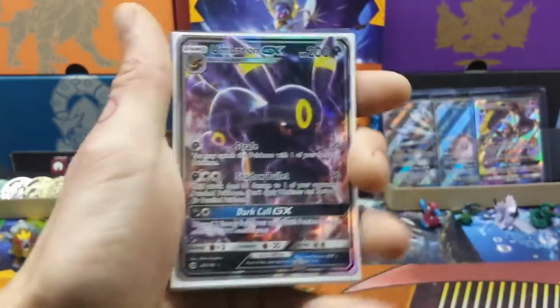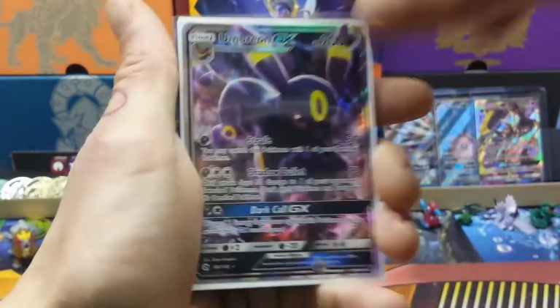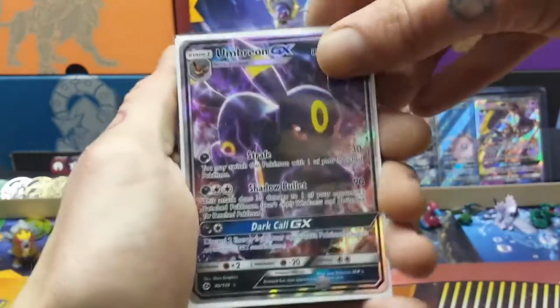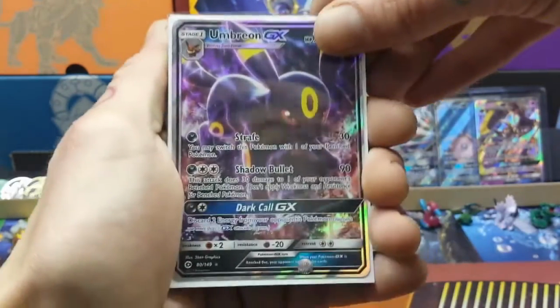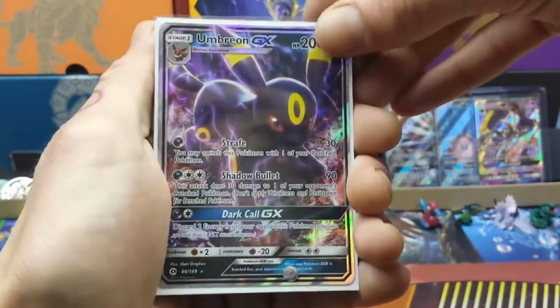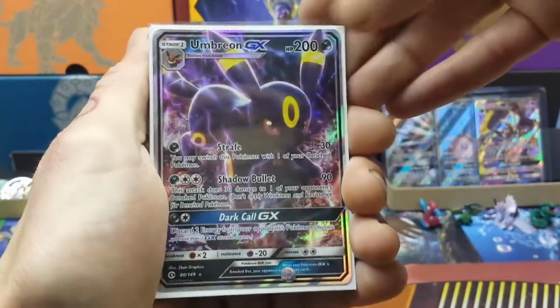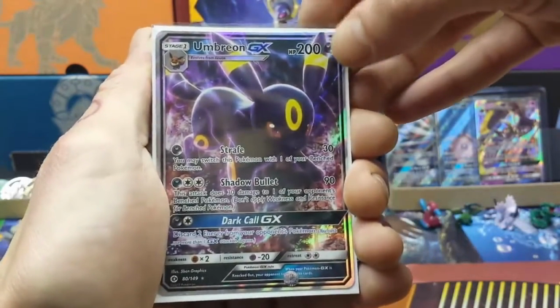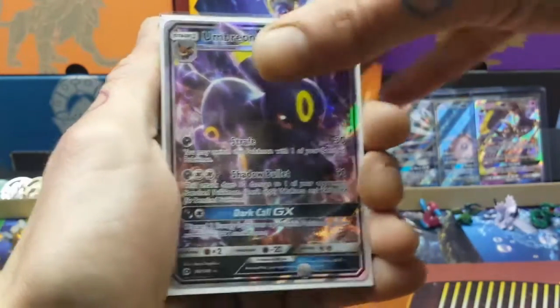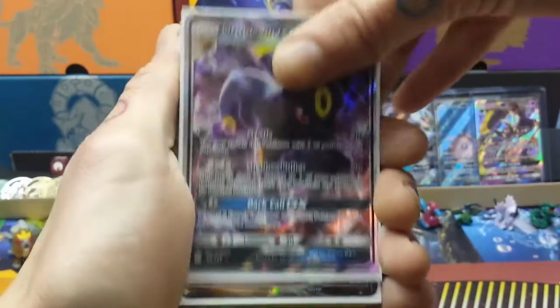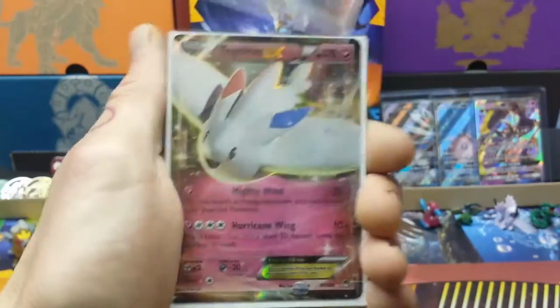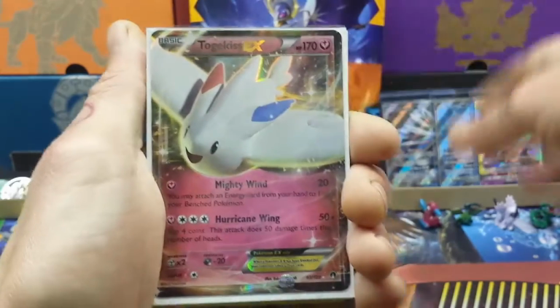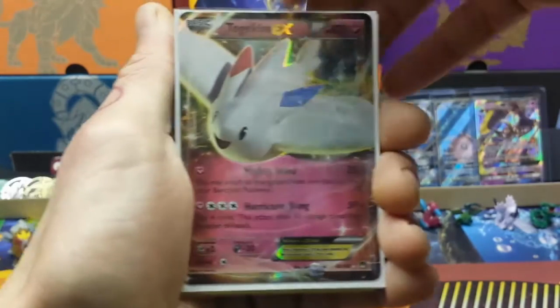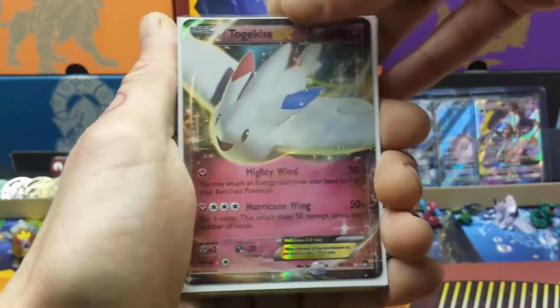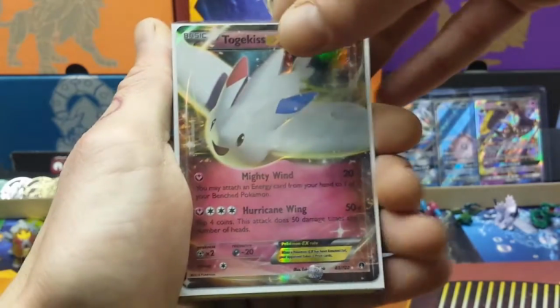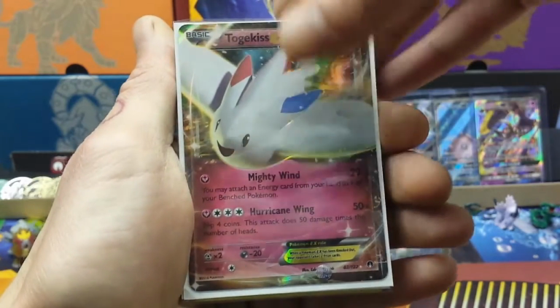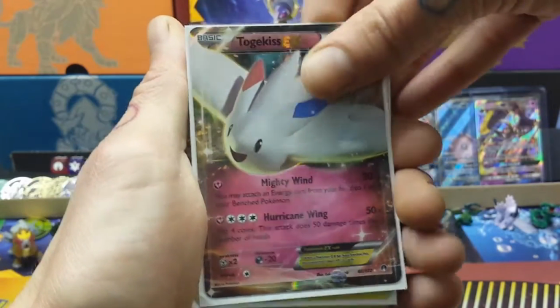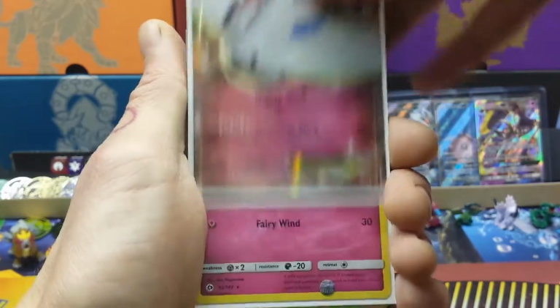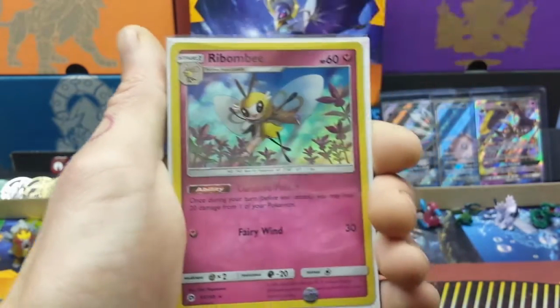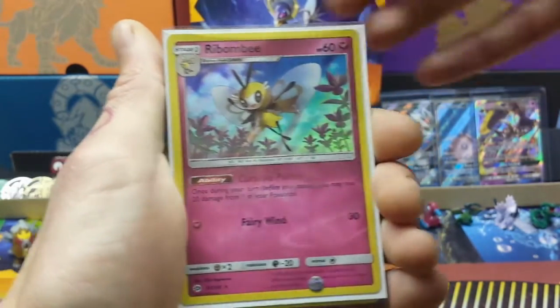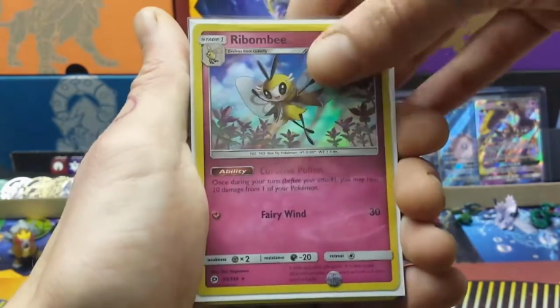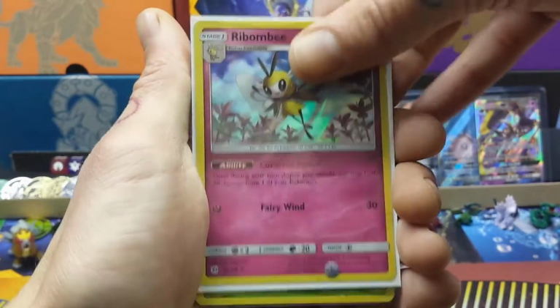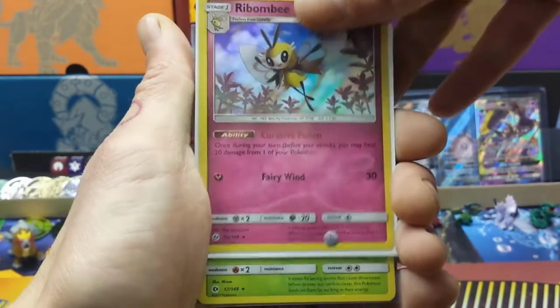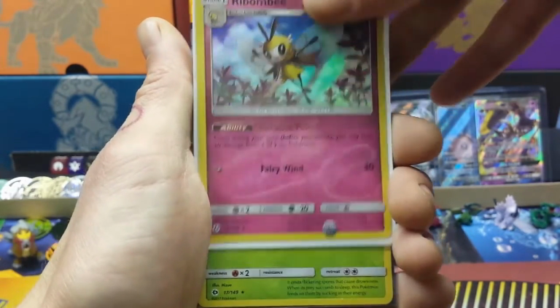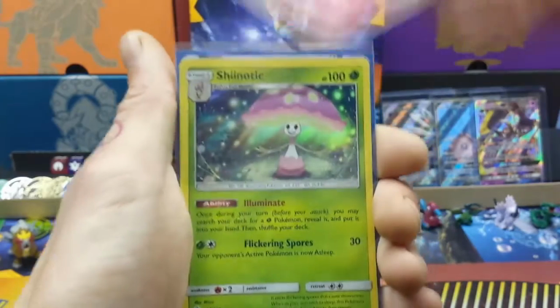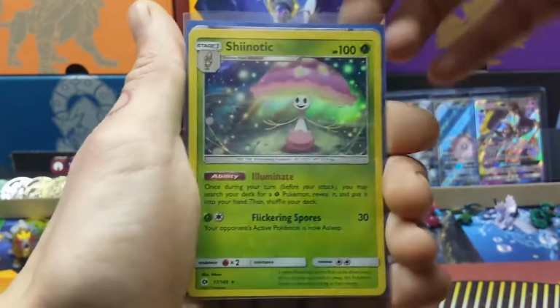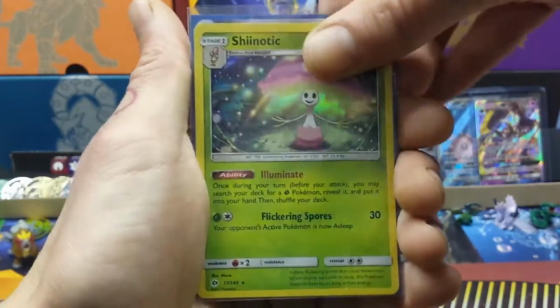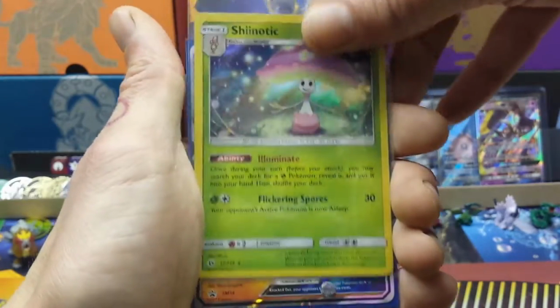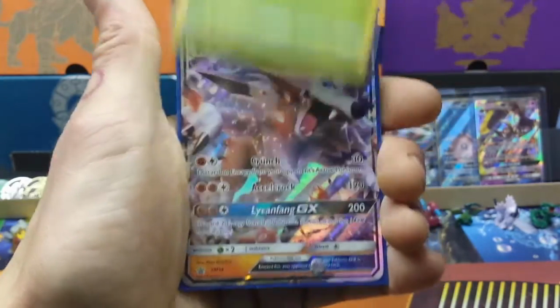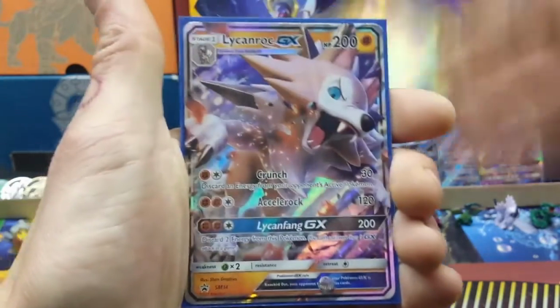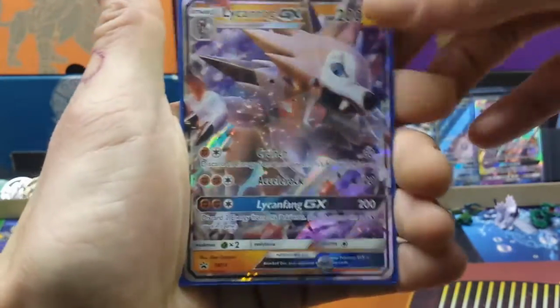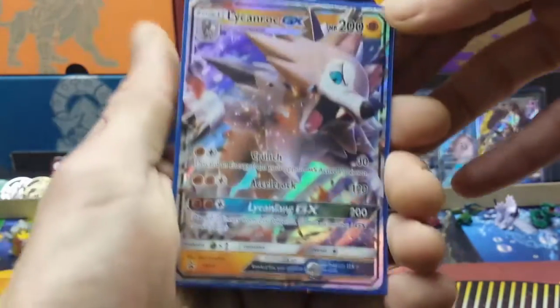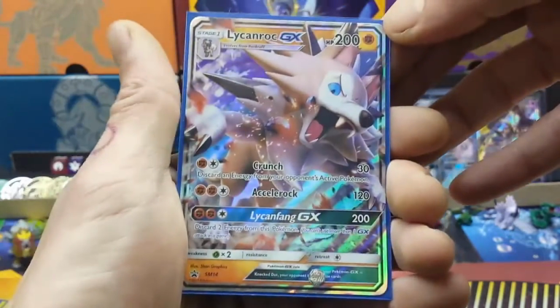So out of those beautiful packs we've pulled ourselves: Umbreon GX, Togekiss EX — which is needed for the collection — Holo Ribombee, Holo Shiinotic, and the Lycanroc promo. Awesome little opening — thank you very much for watching, guys.